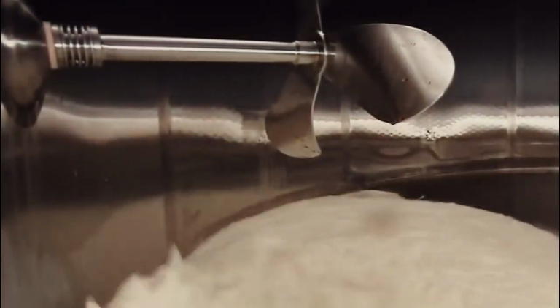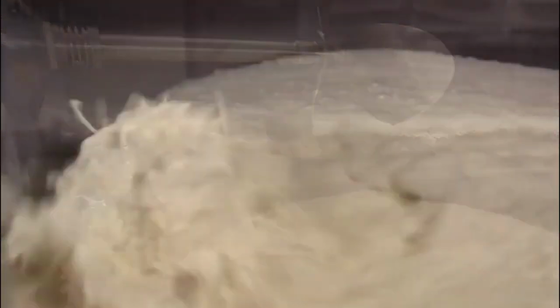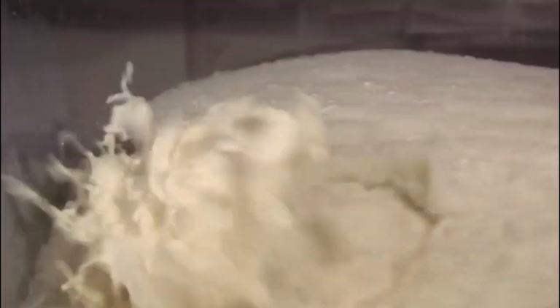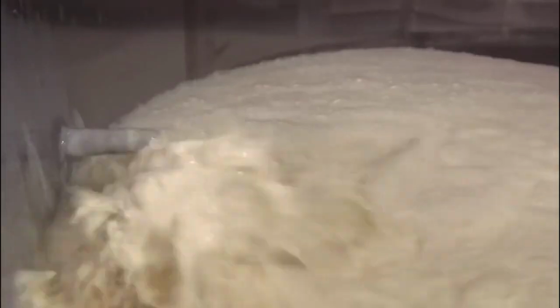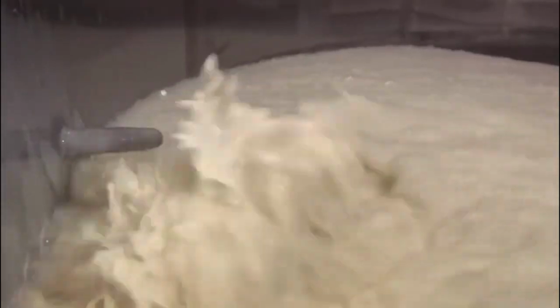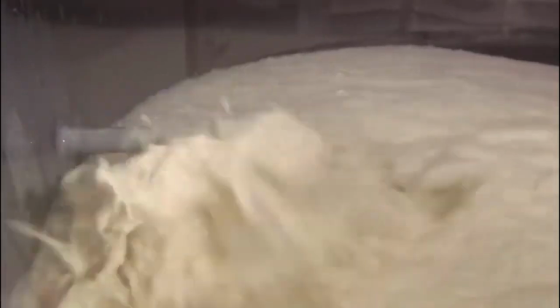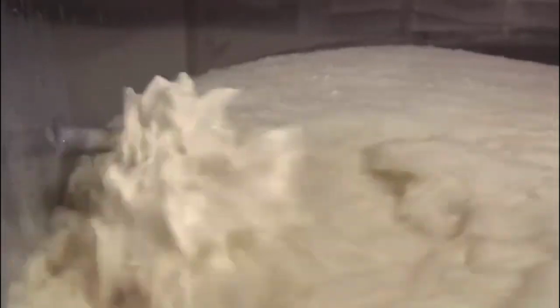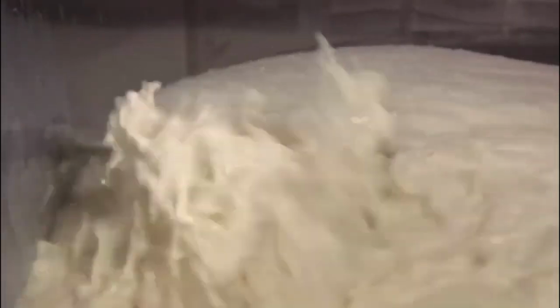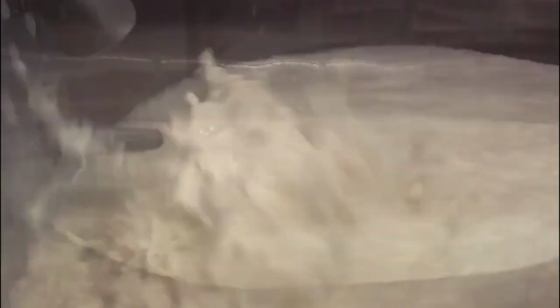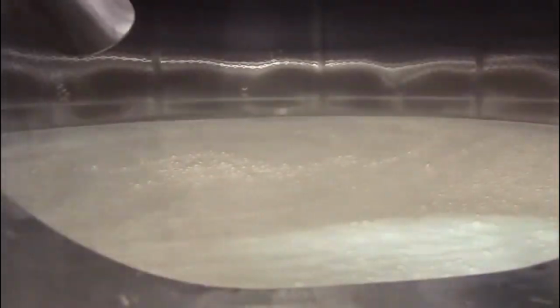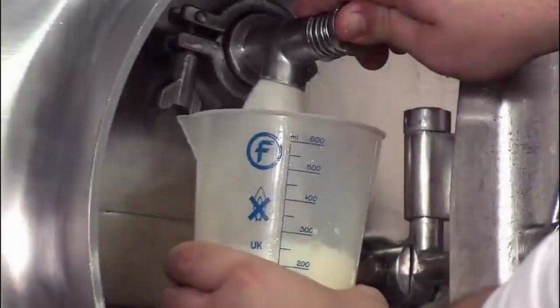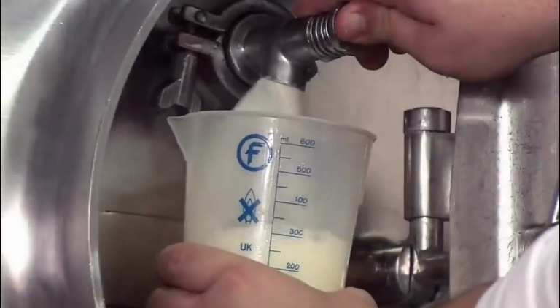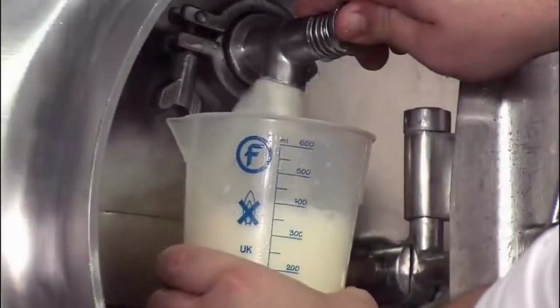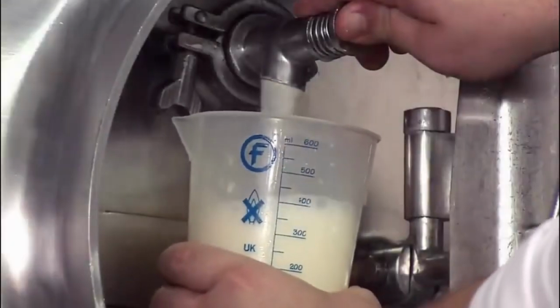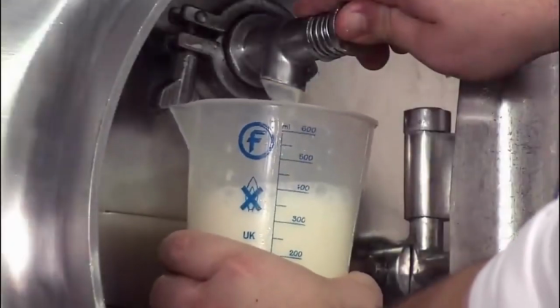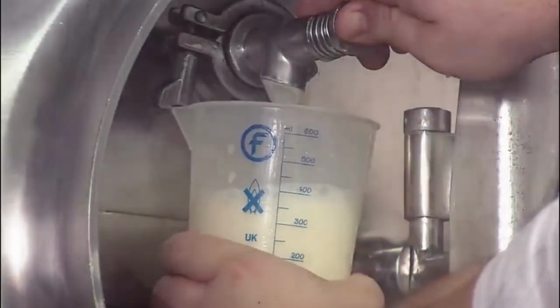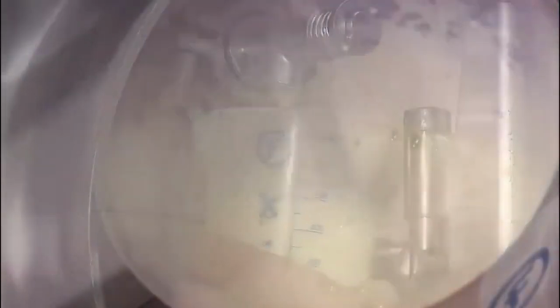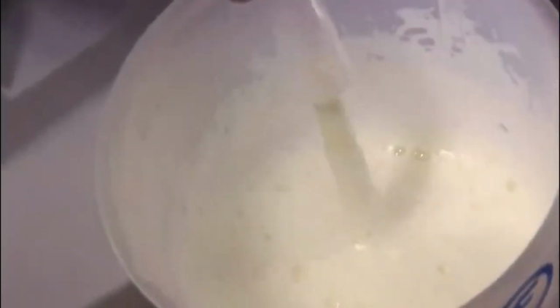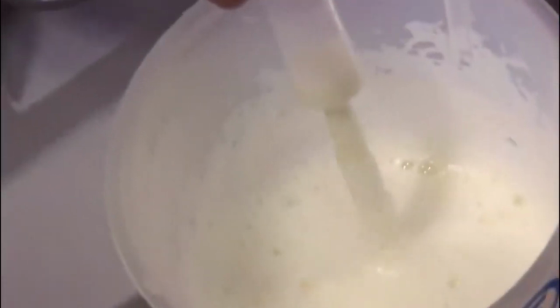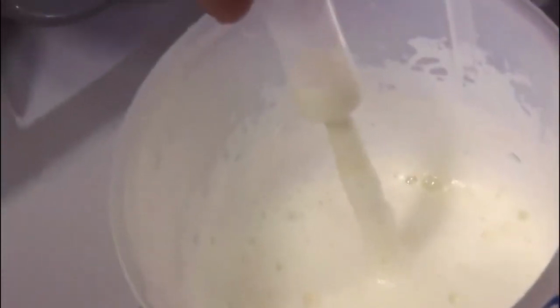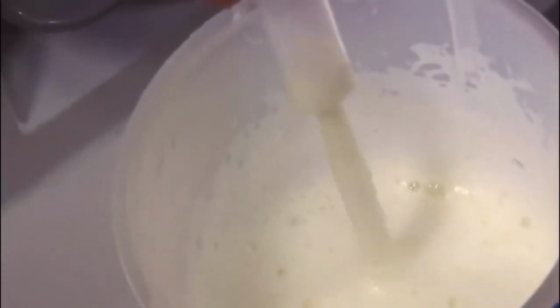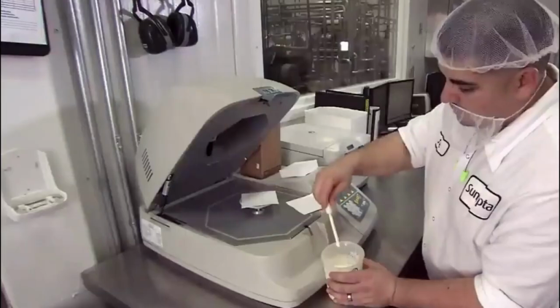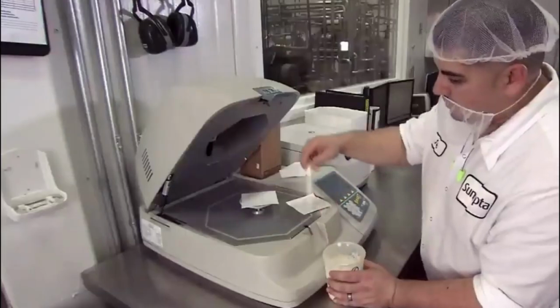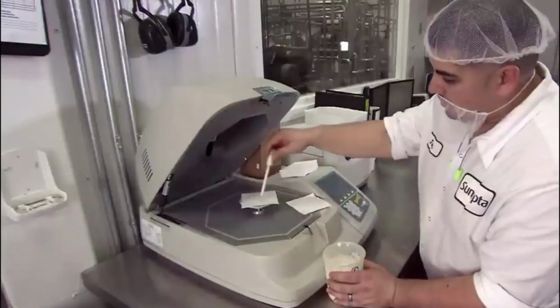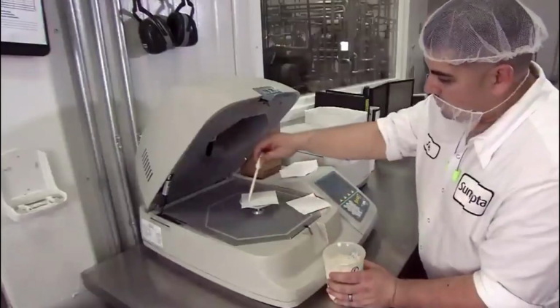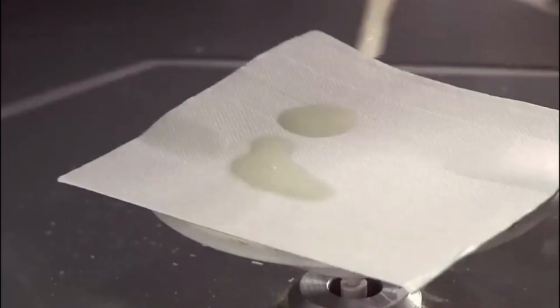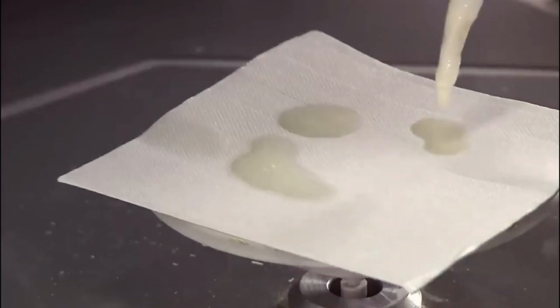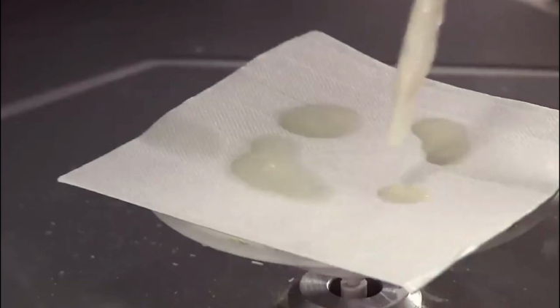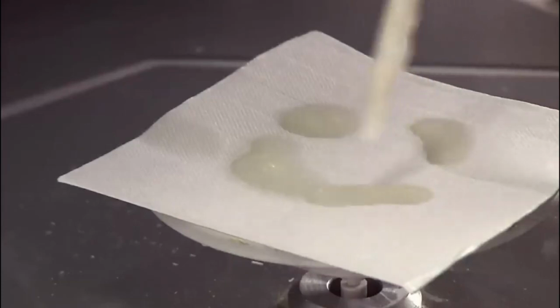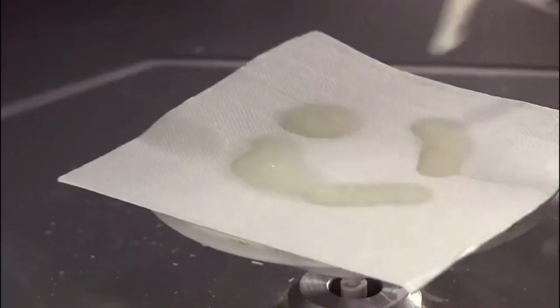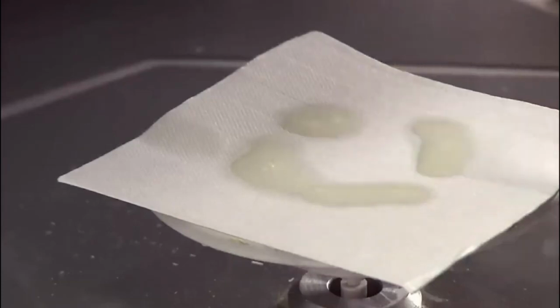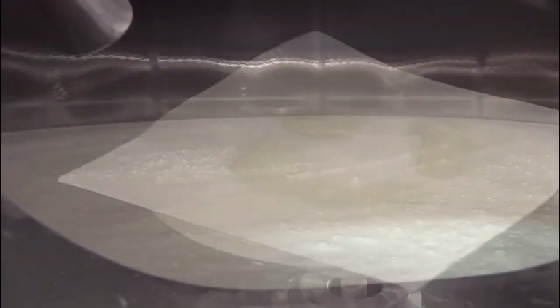The tank is also refrigerated to preserve the beverage while it's held for testing. The operator takes a sample and measures the solids to determine if the consistency and the nutritional value of the beverage are on target. With his approval, the beverage is released from the tanks.